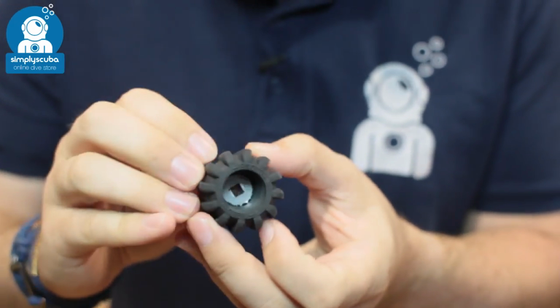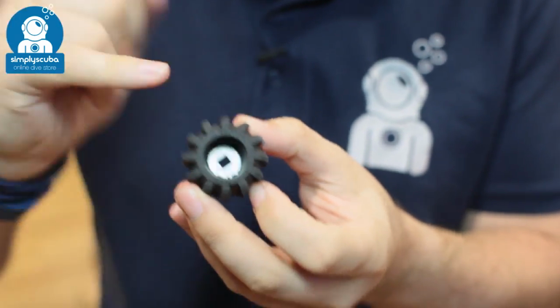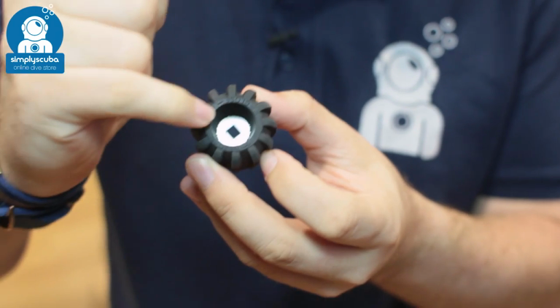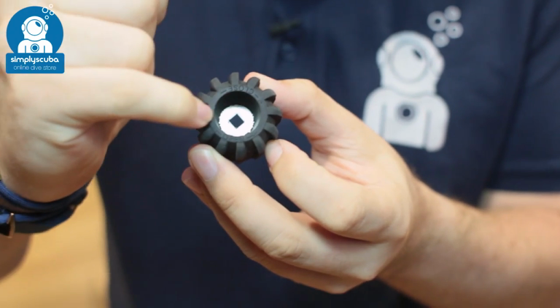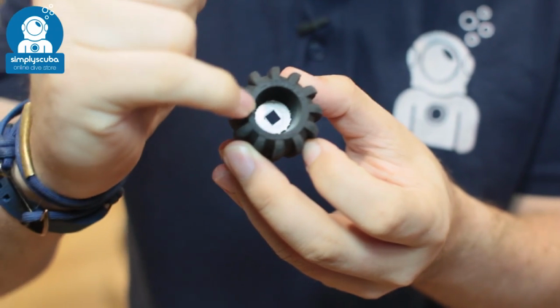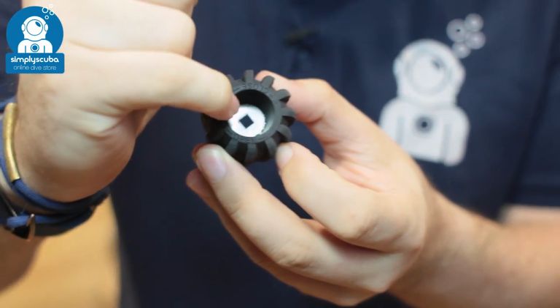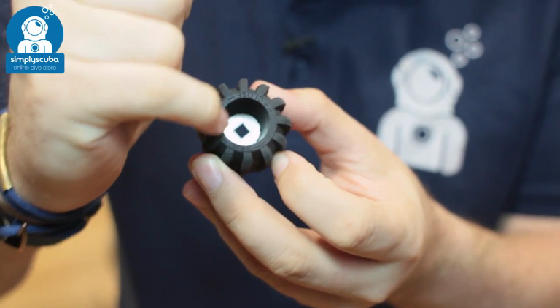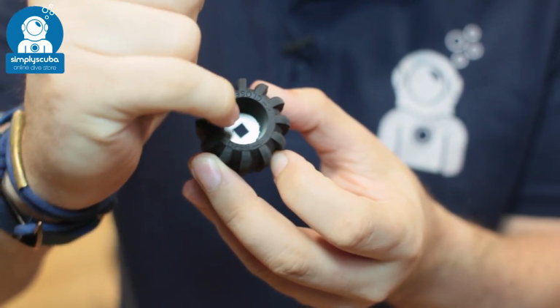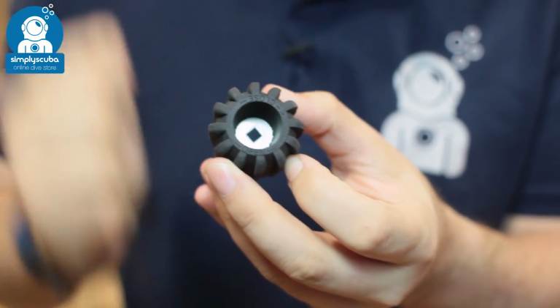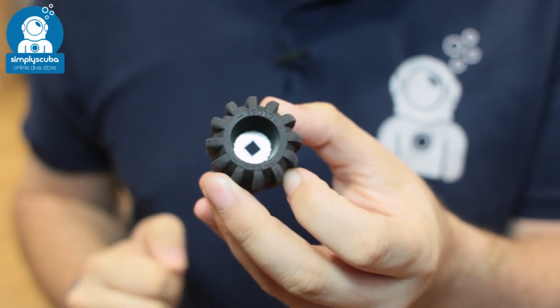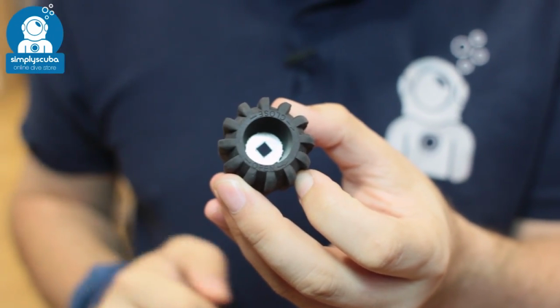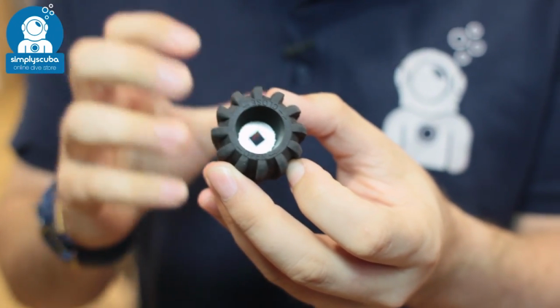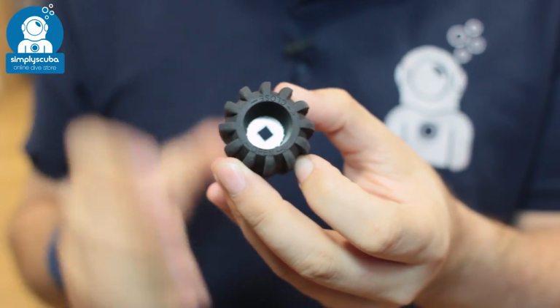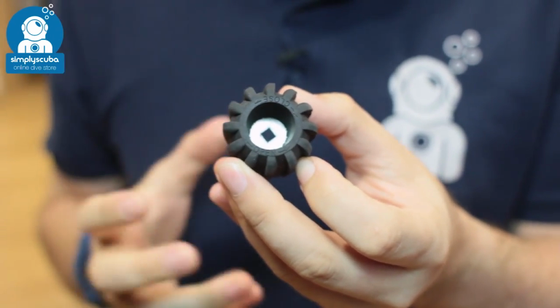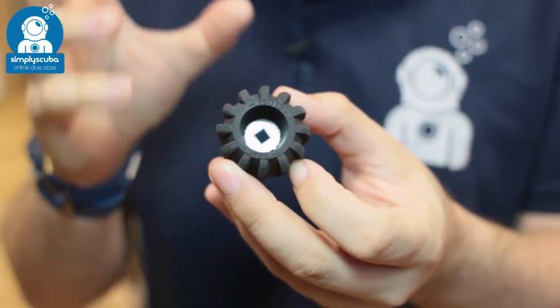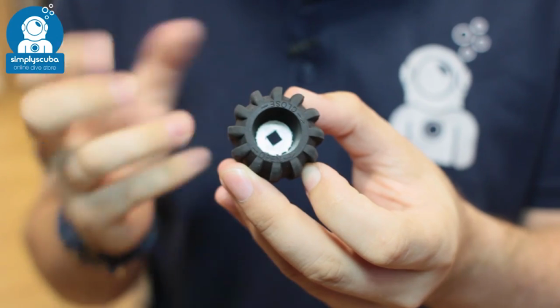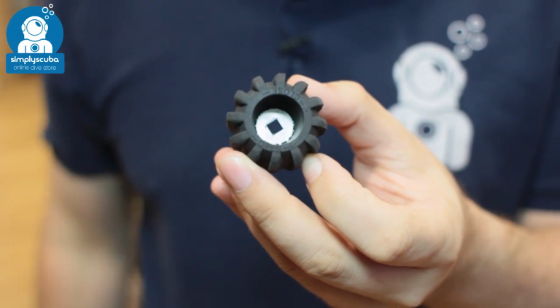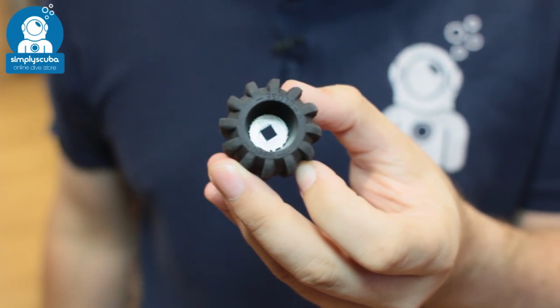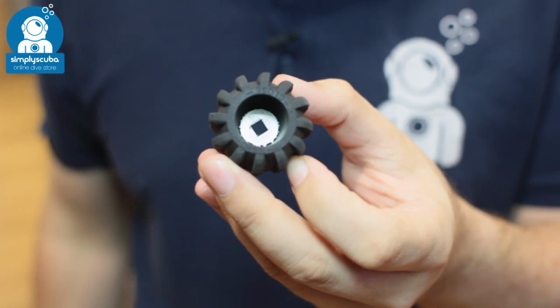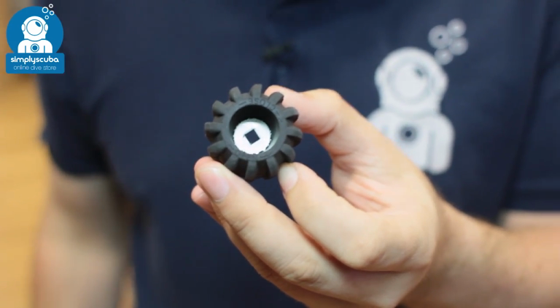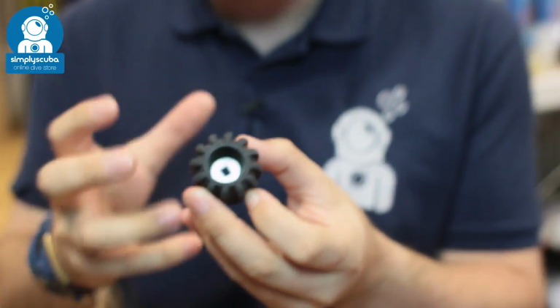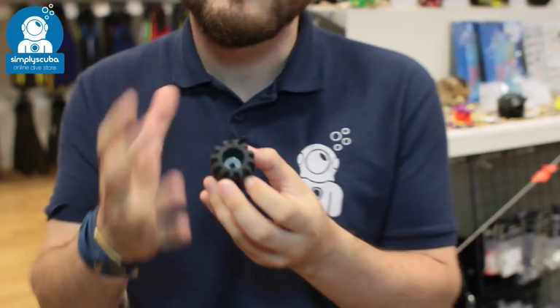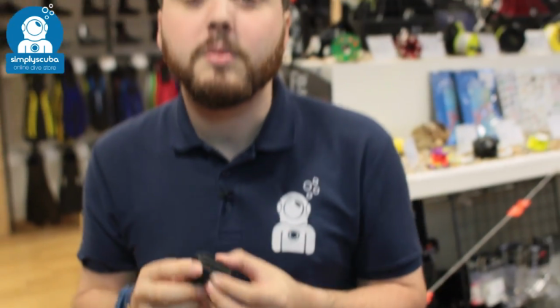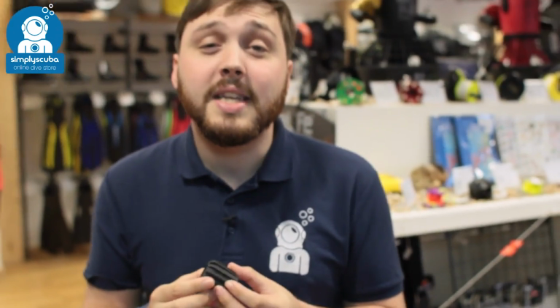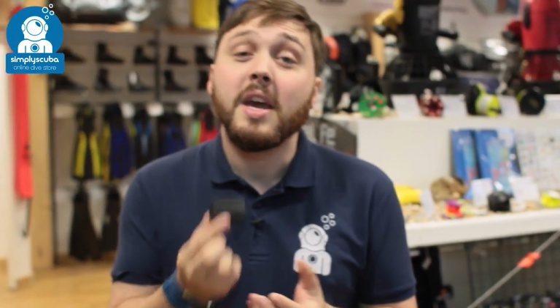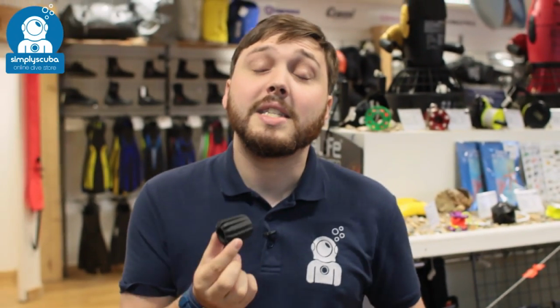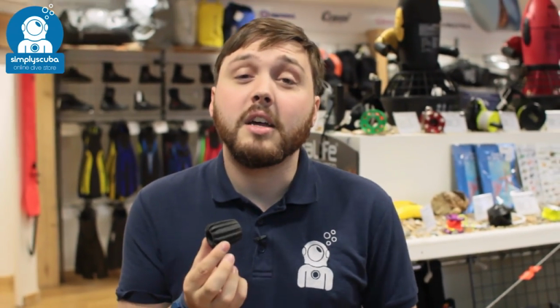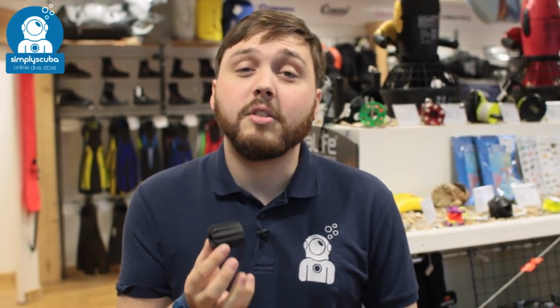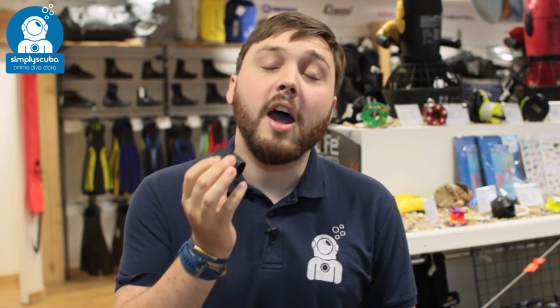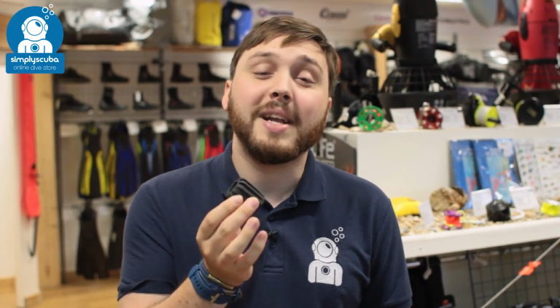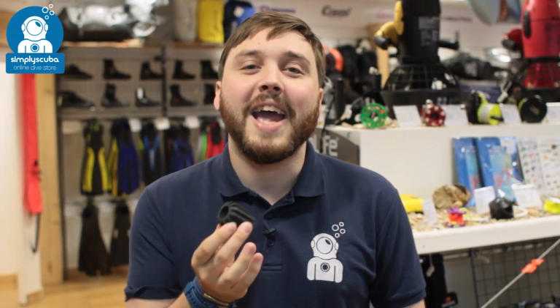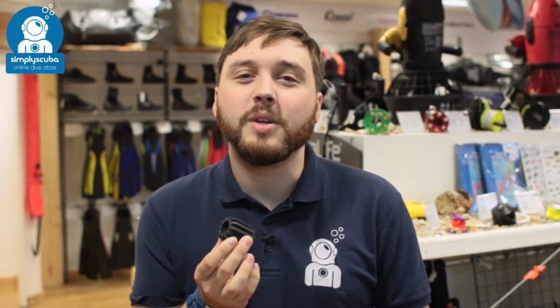You've got the standard square sized recess in there, so this is going to fit virtually any cylinder. A nice handy replacement piece of kit — this is the DIR Zone replacement handwheel.